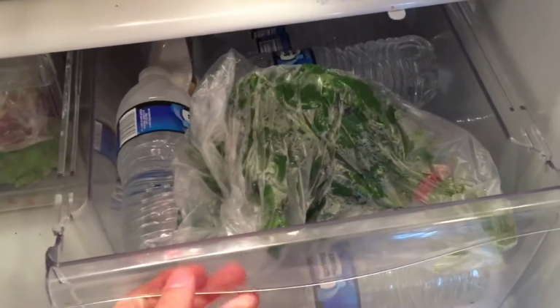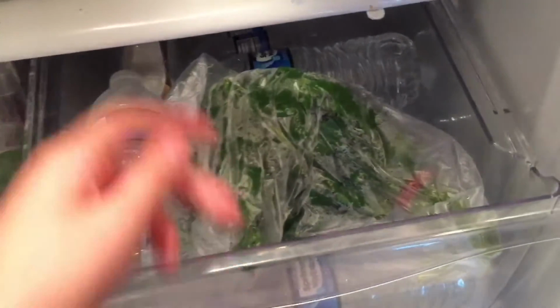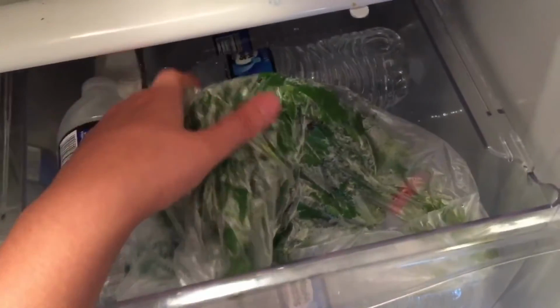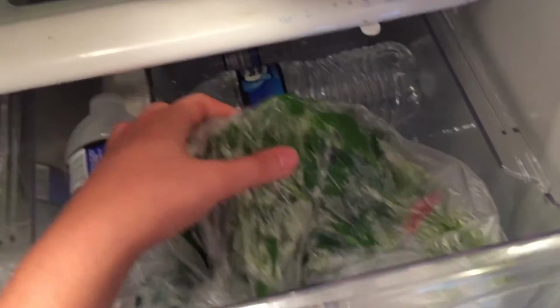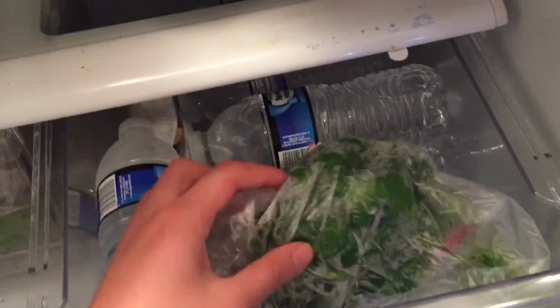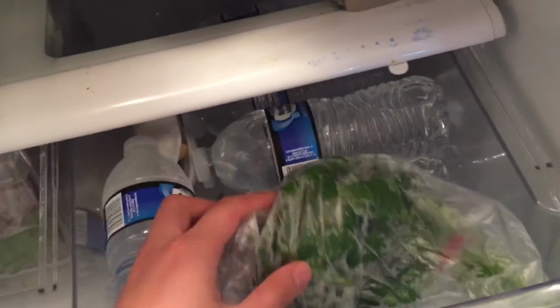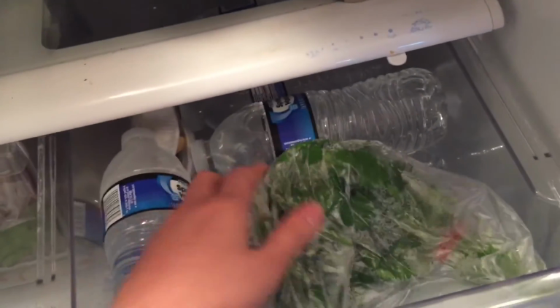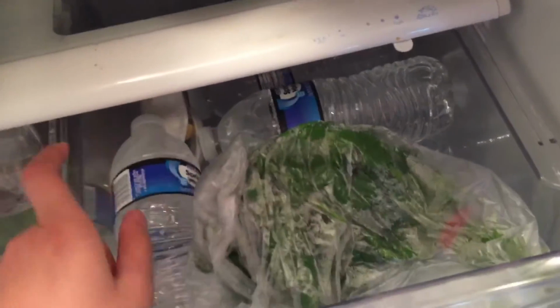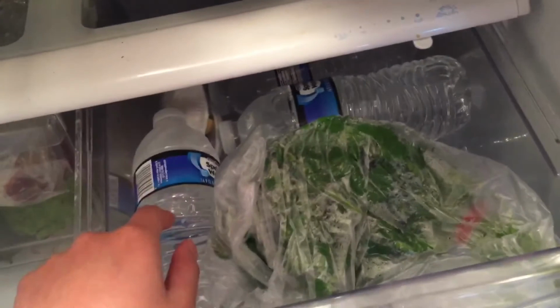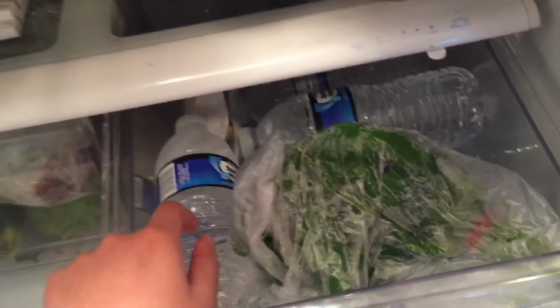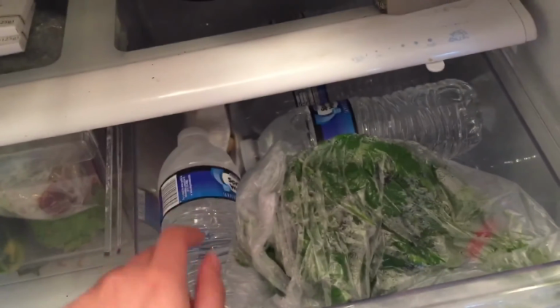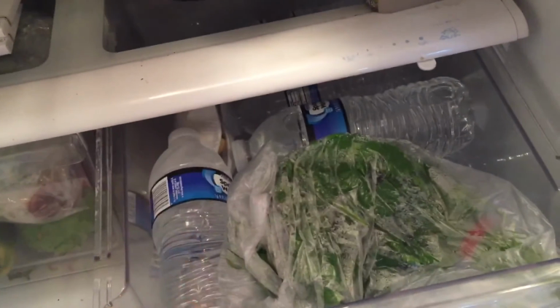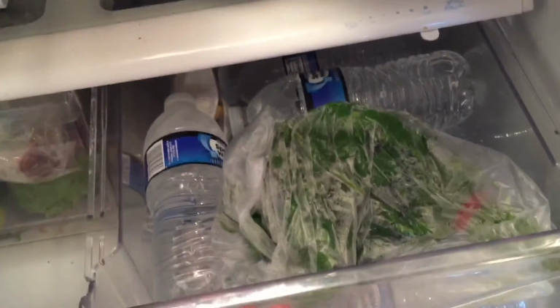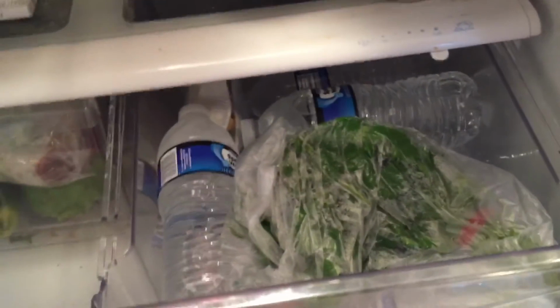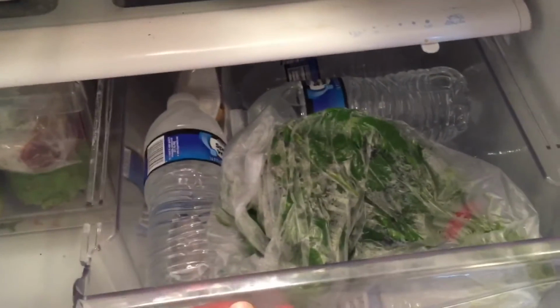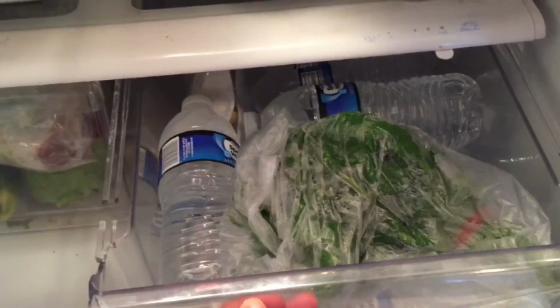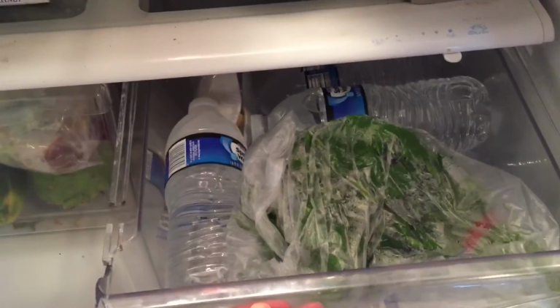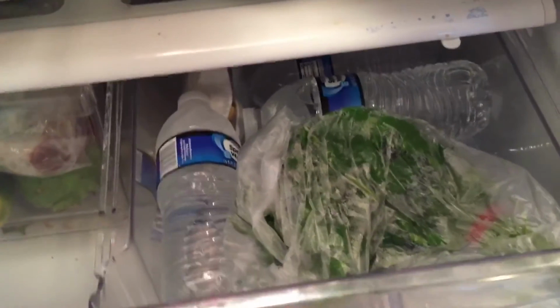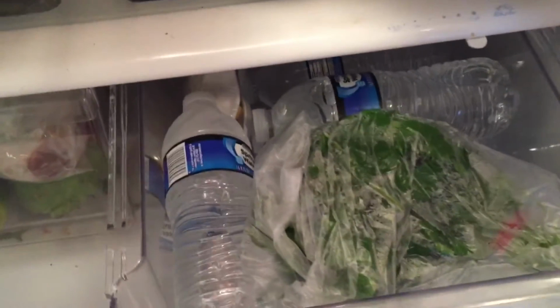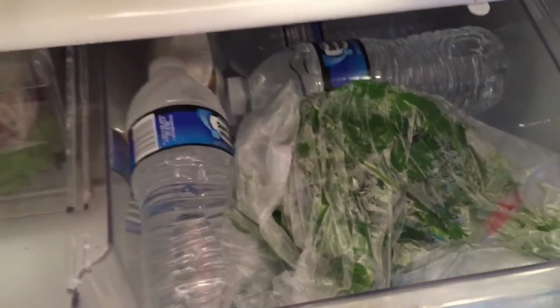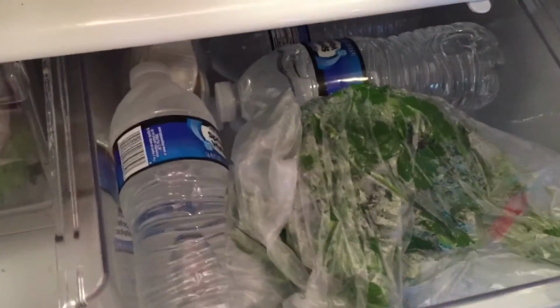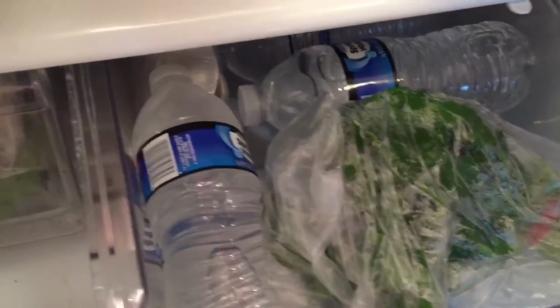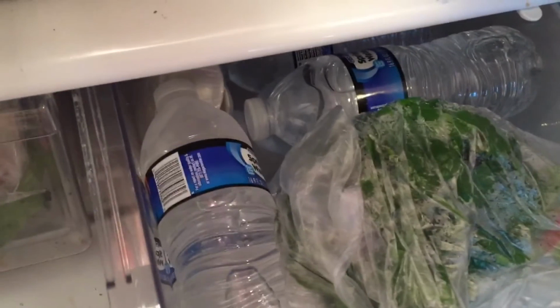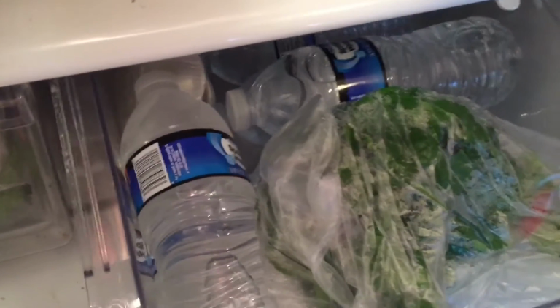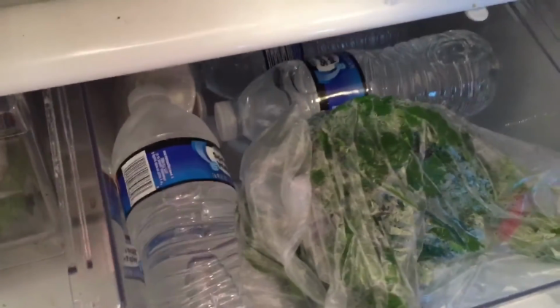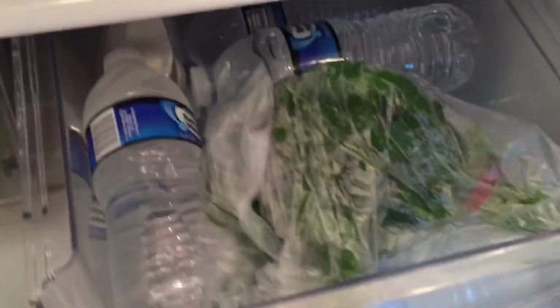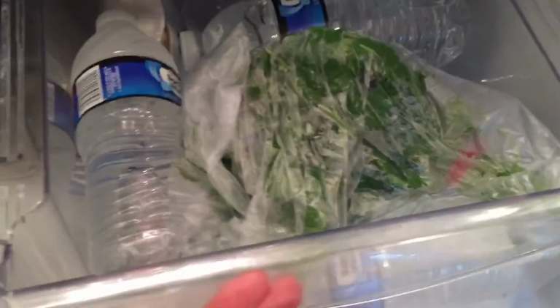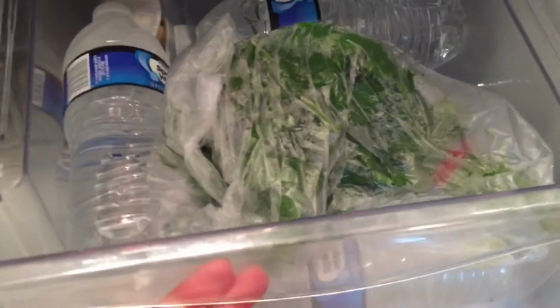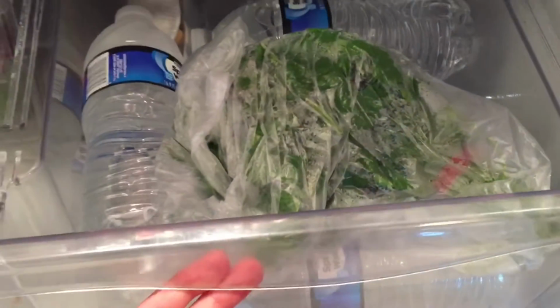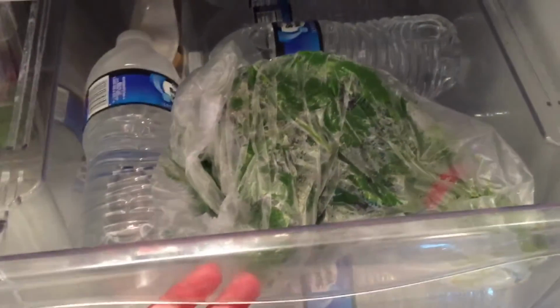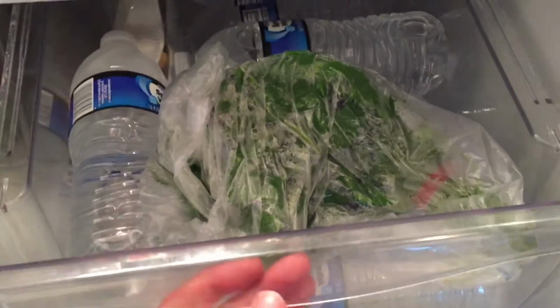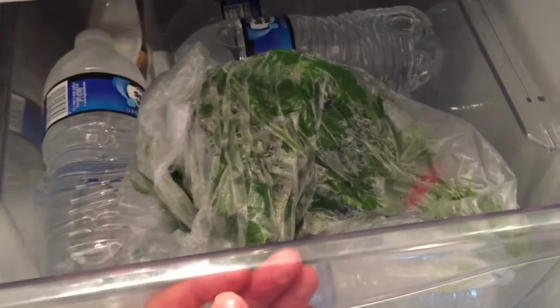In this bin you'll also find some misplaced cilantro and a bunch of water bottles, because I like drinking very cold water. I keep them at the bottom bin so they're easy to see and everyone has easy access without having to scavenge around.